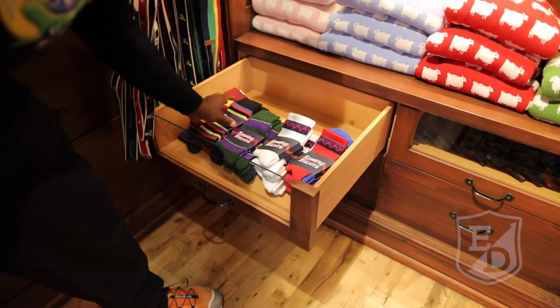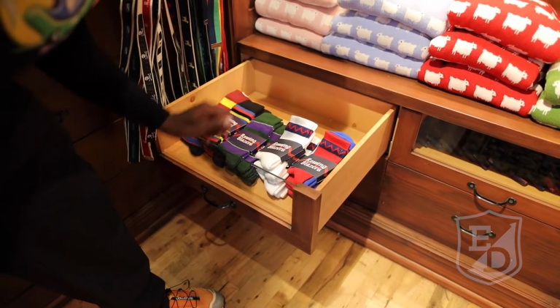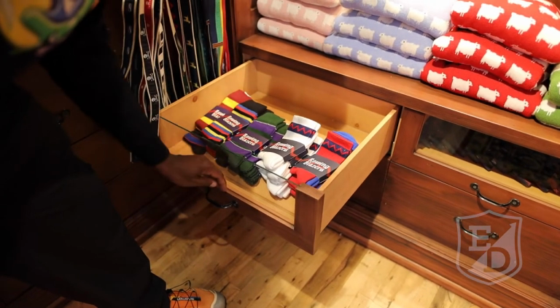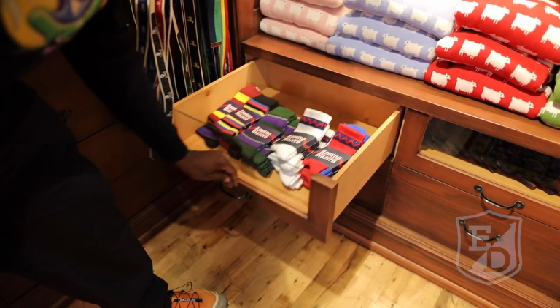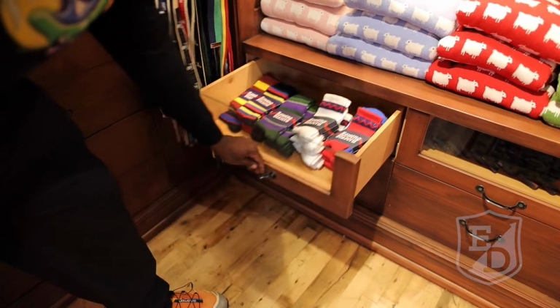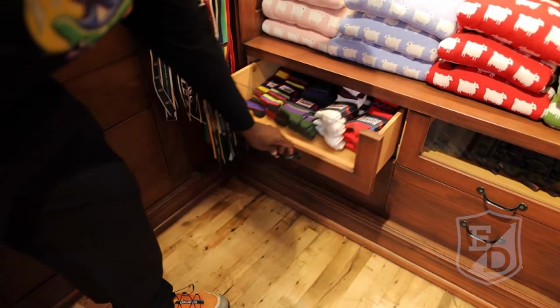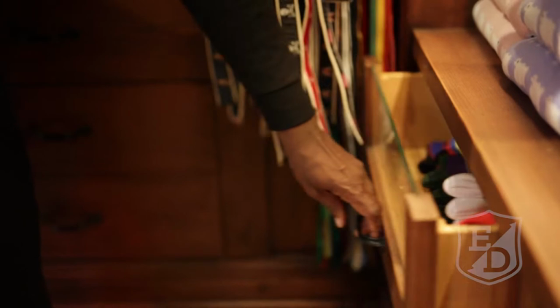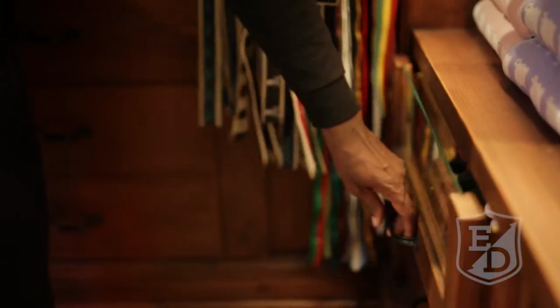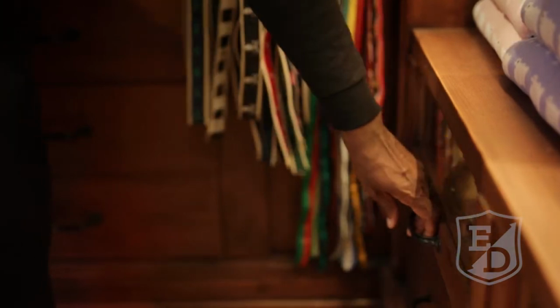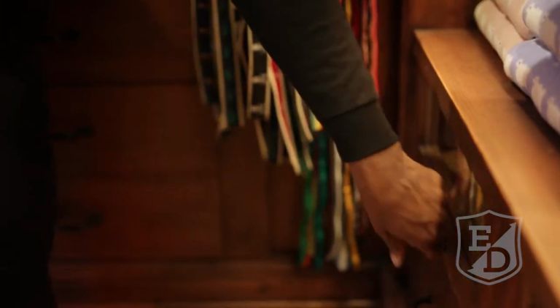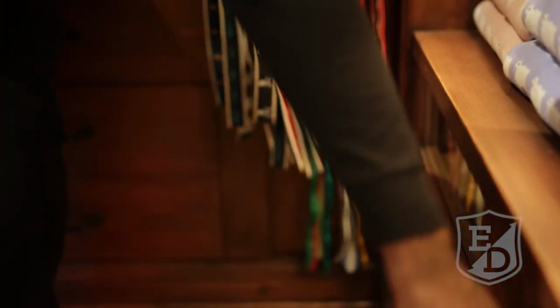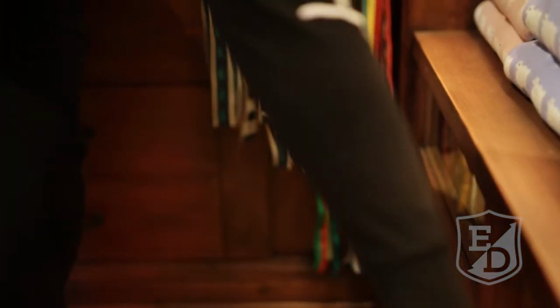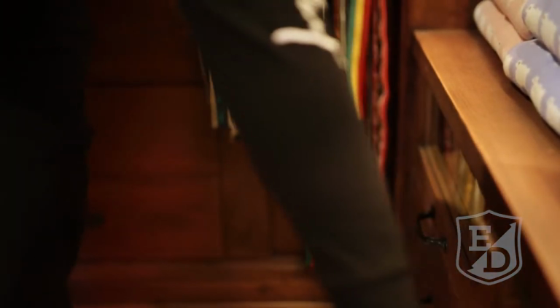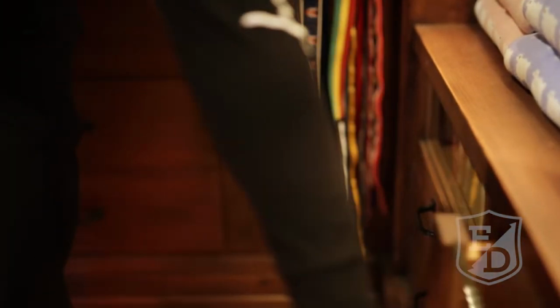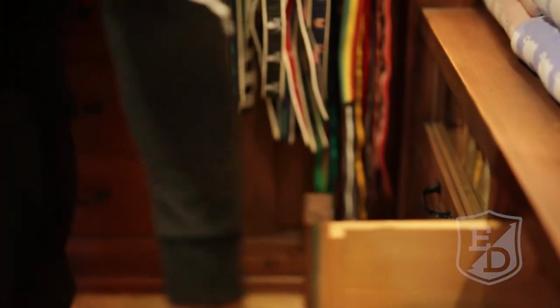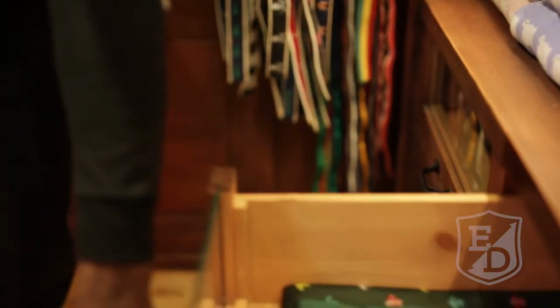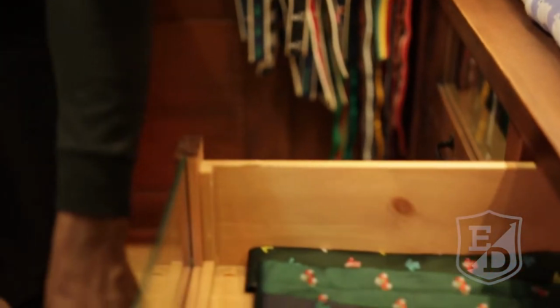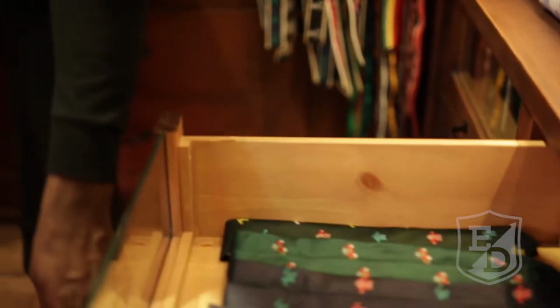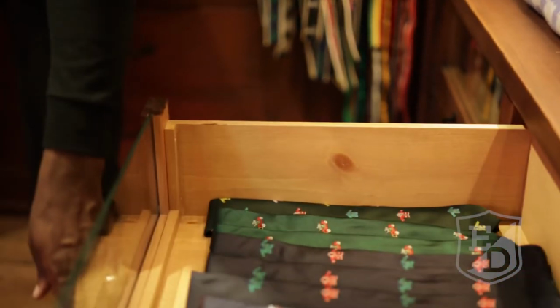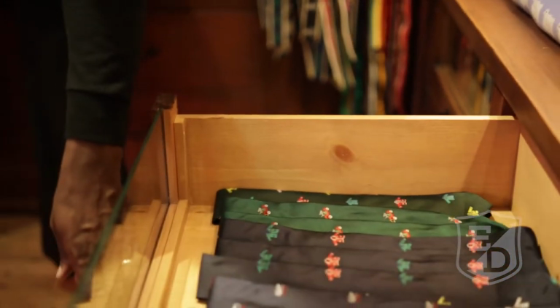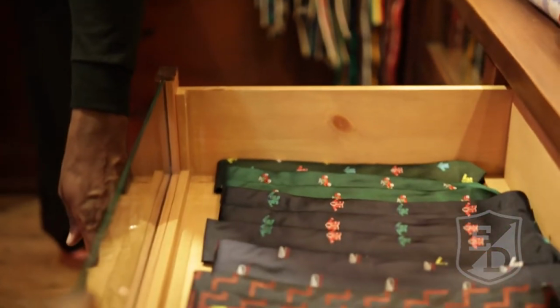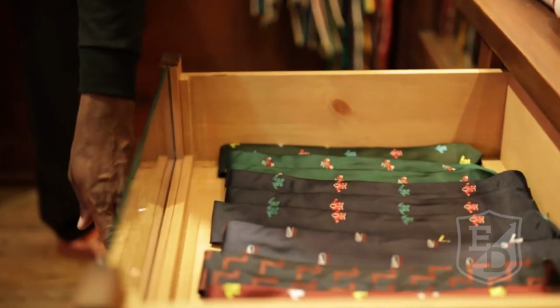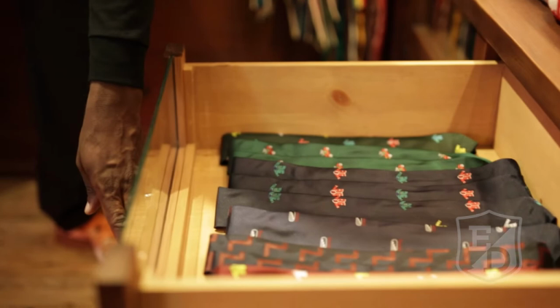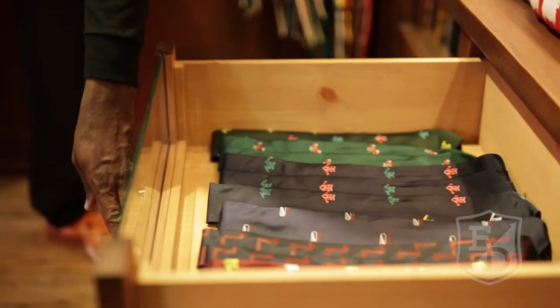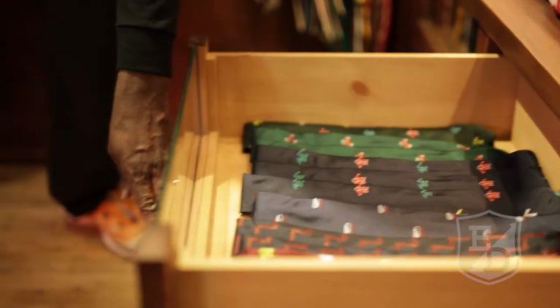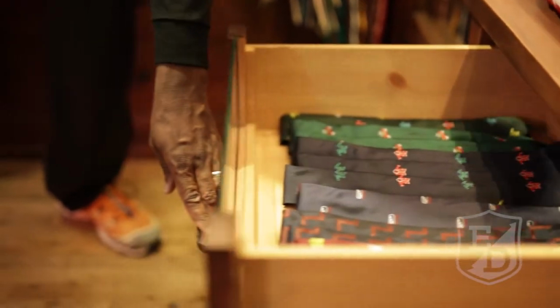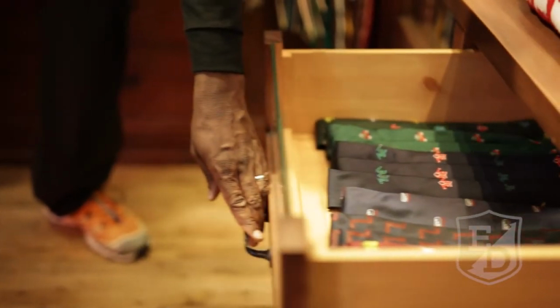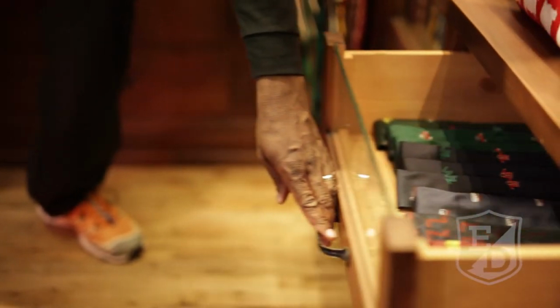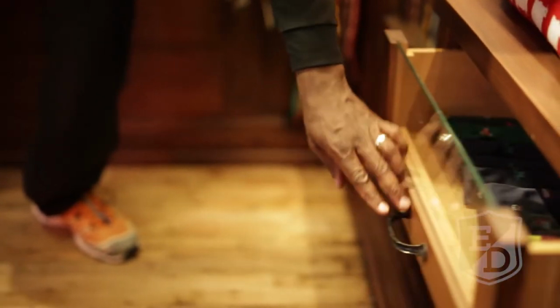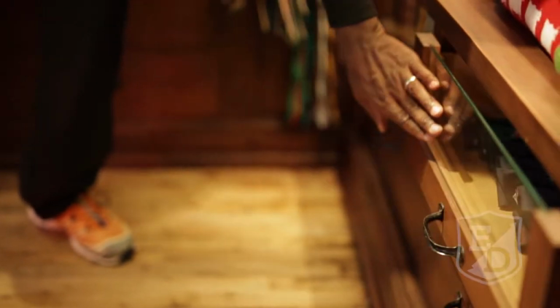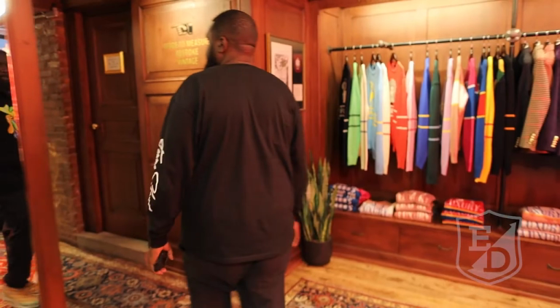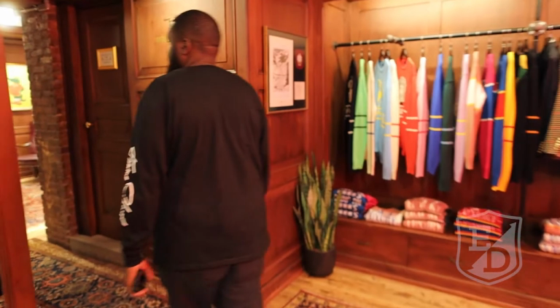Everybody has something in this store that will work for them. And that's the good thing about Rowan Blazers — you feel like you're visiting the store and you're going to come out of there with something special.